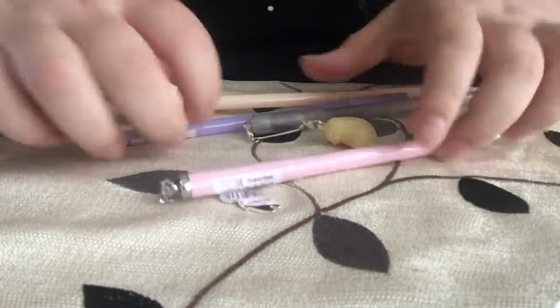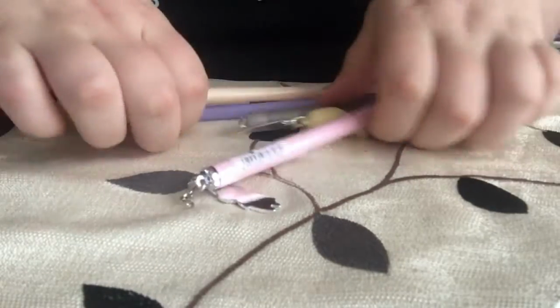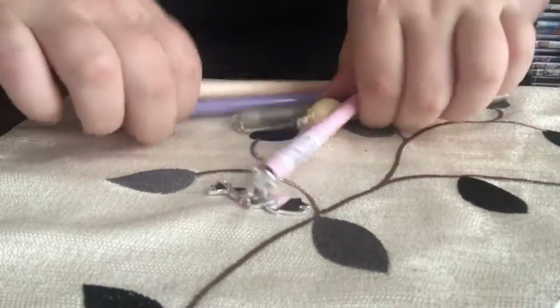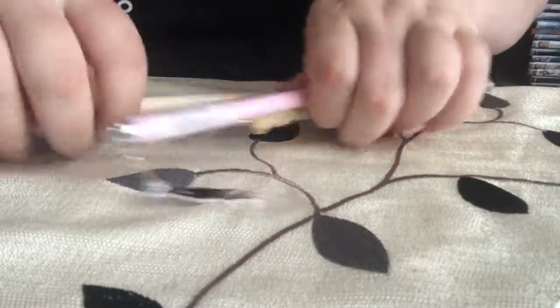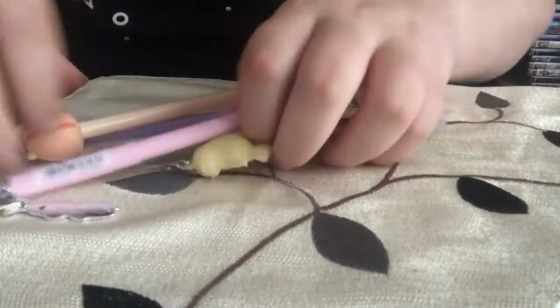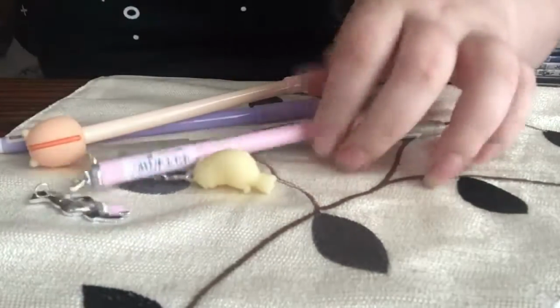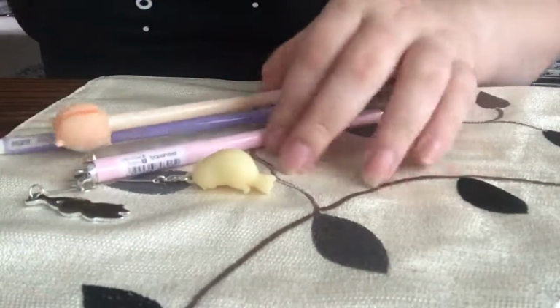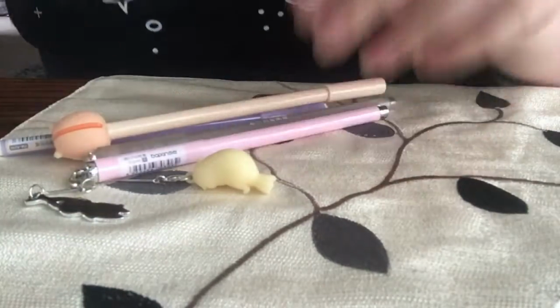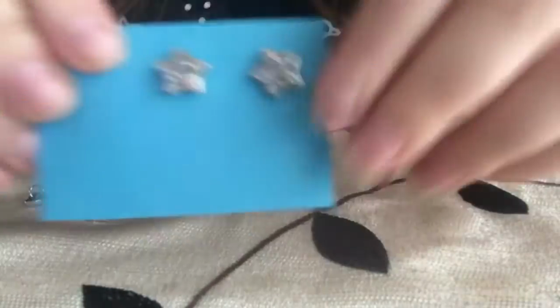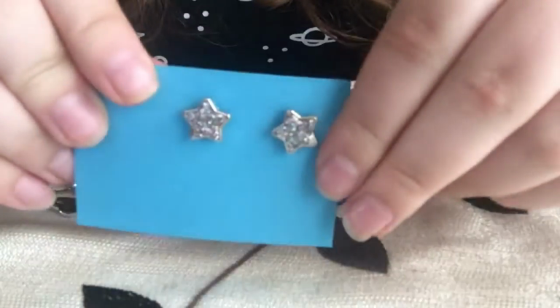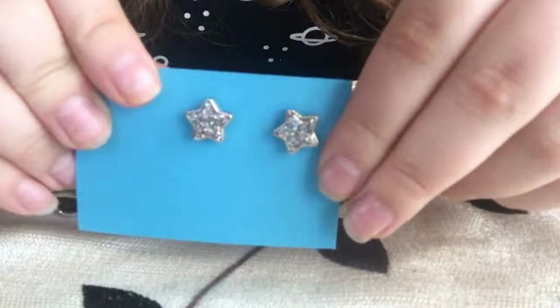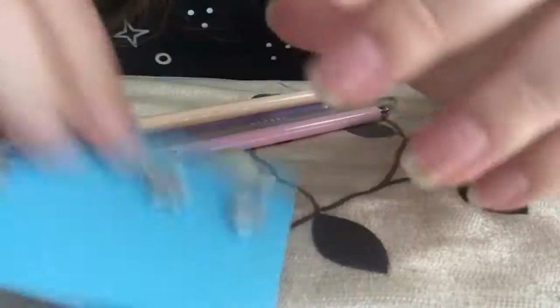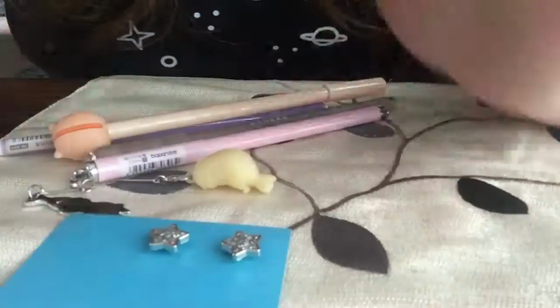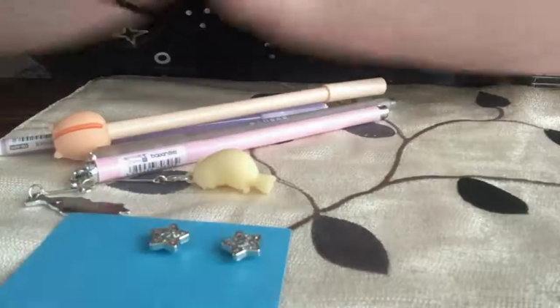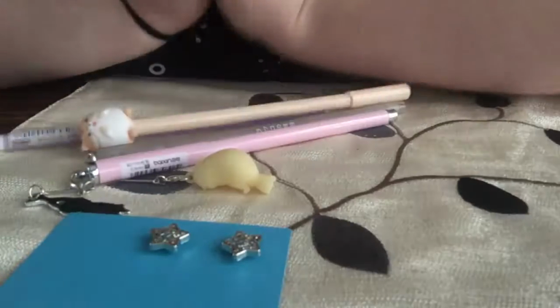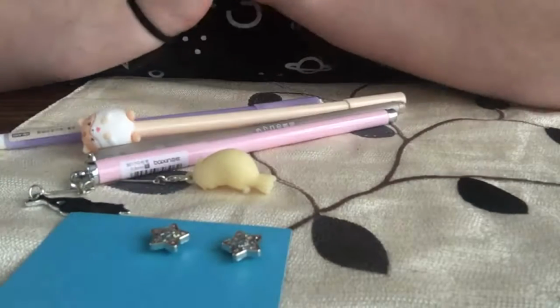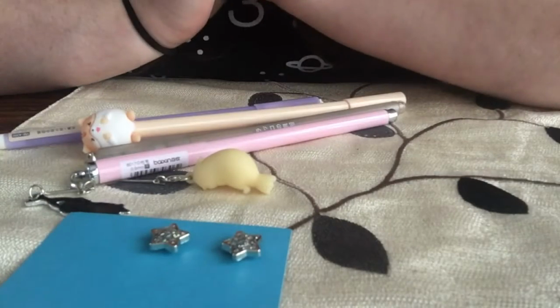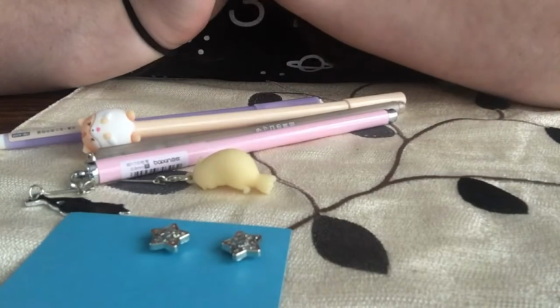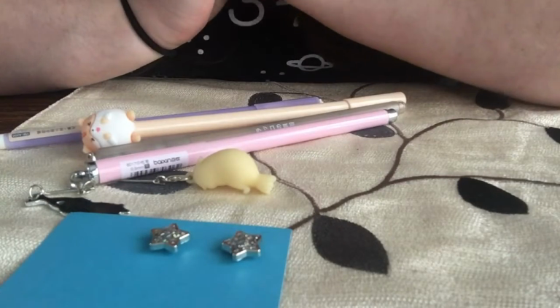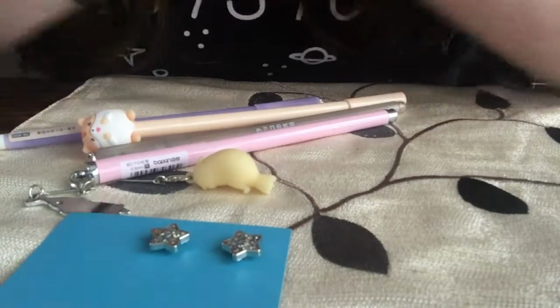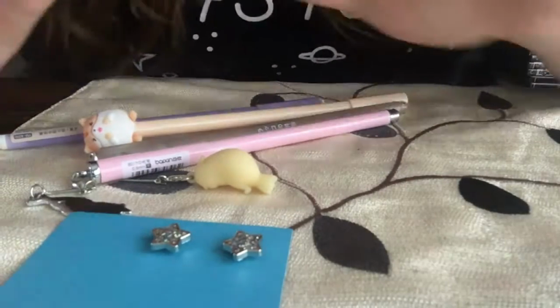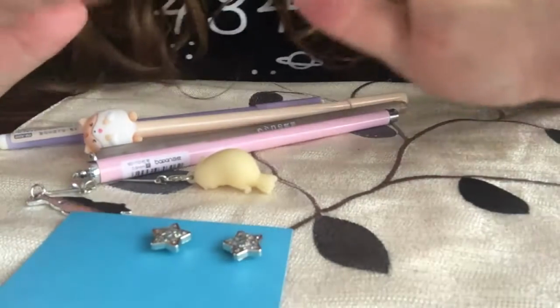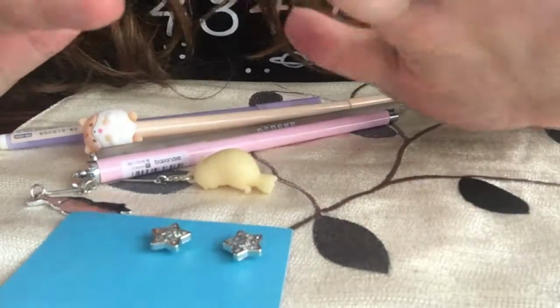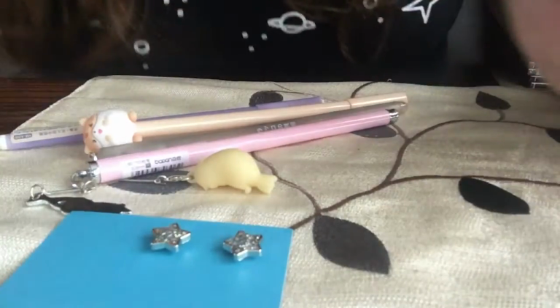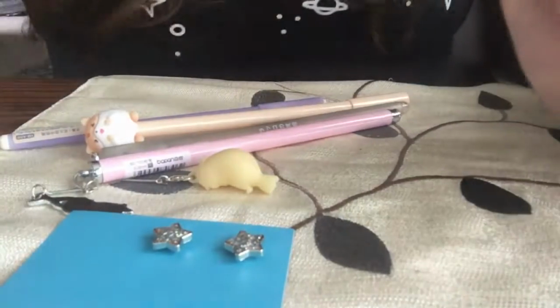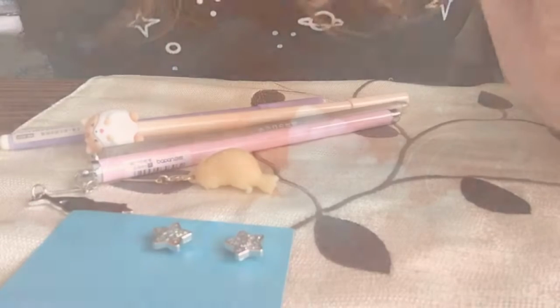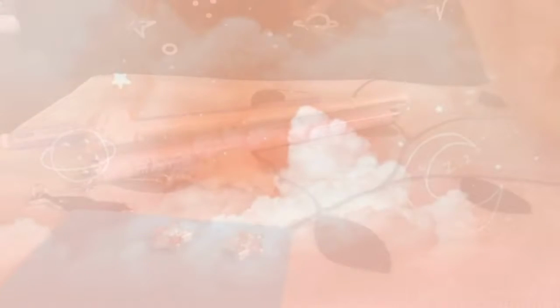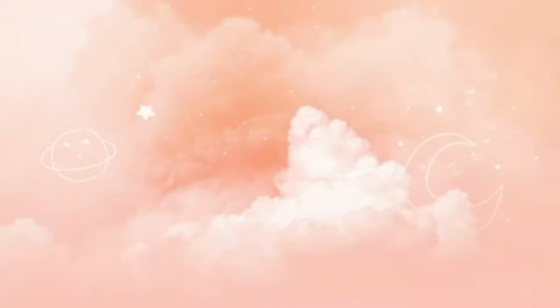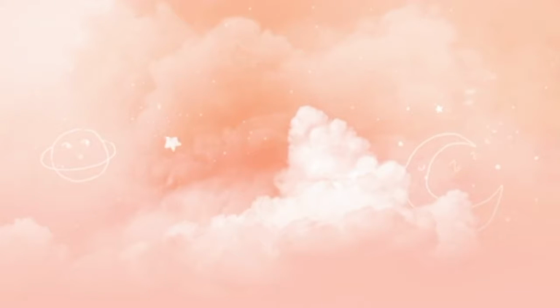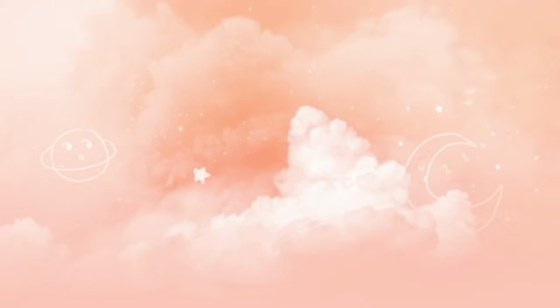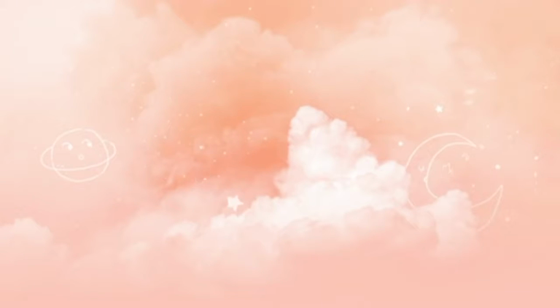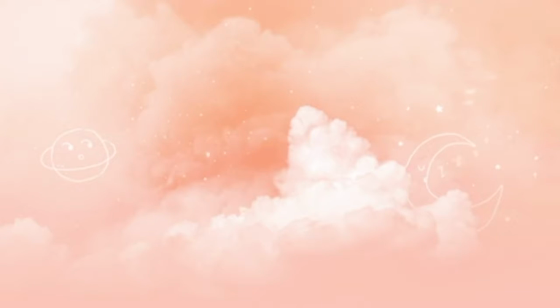I'm so excited to use these pens and try these out for the first time. And that's all for this video — I'll see you guys in the next one!